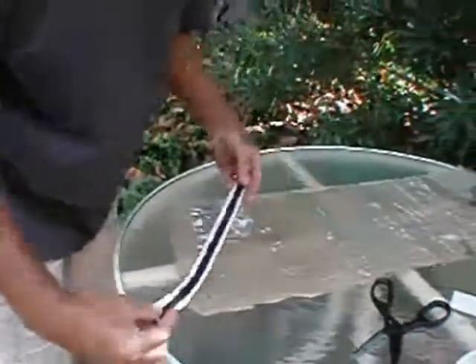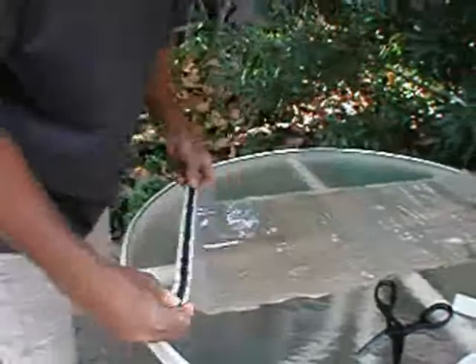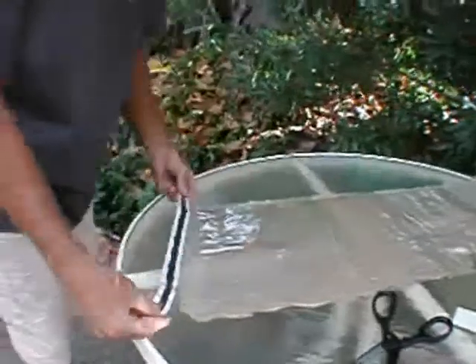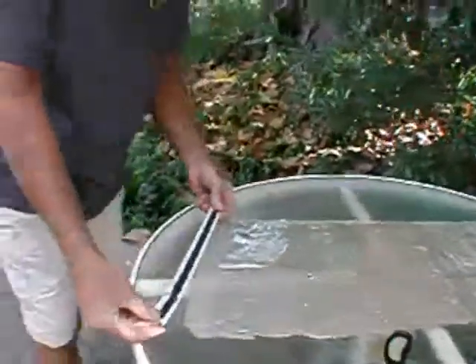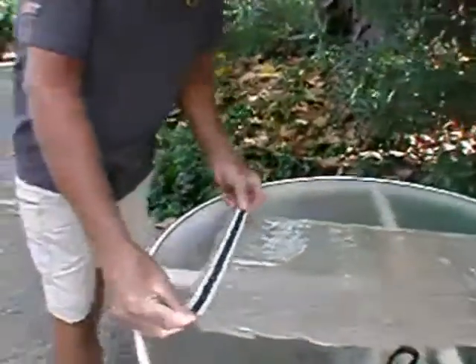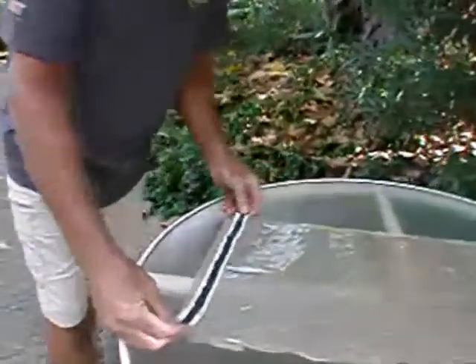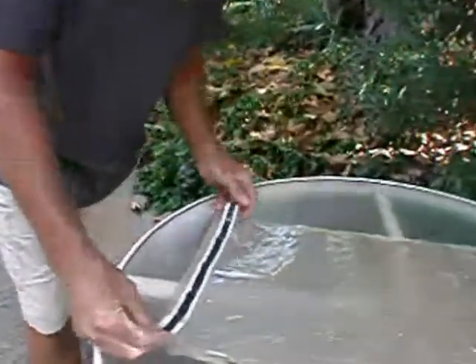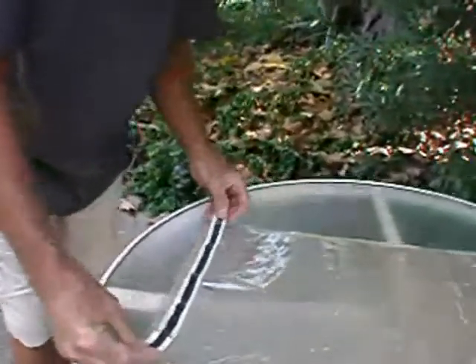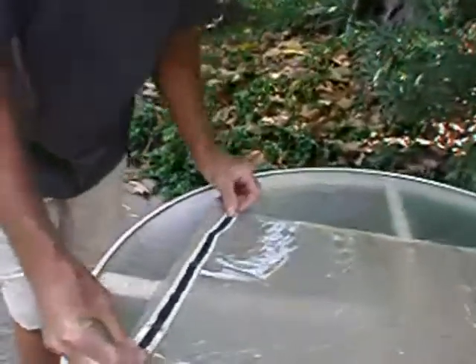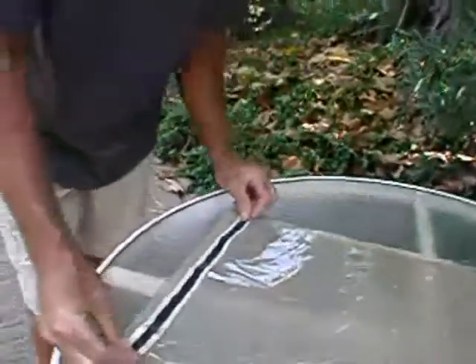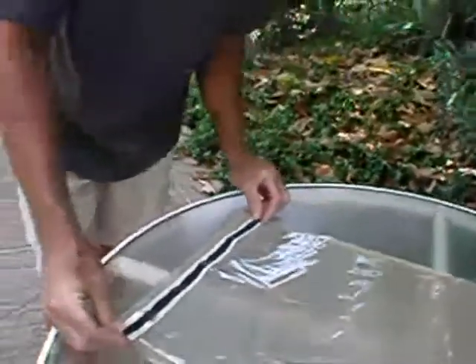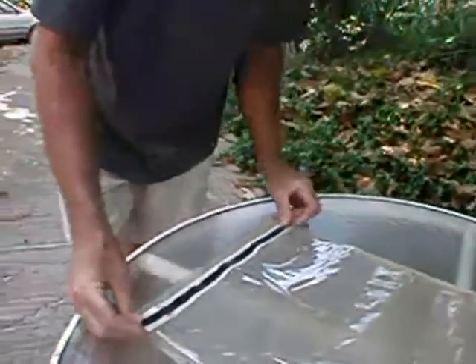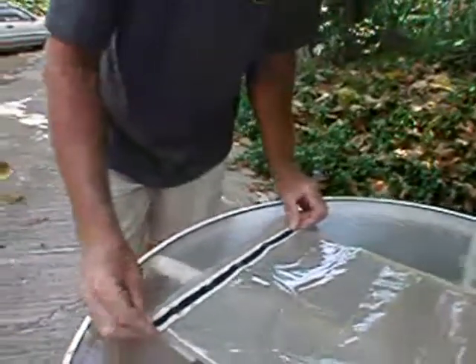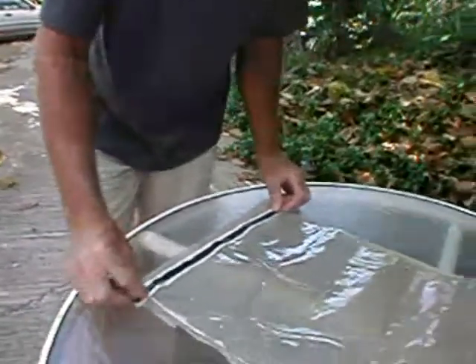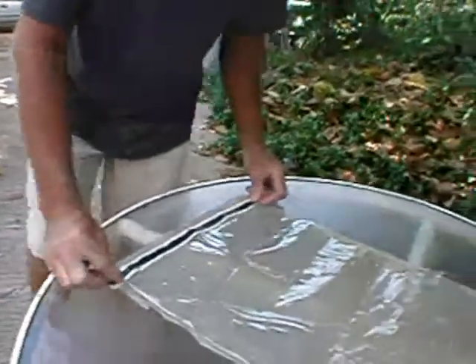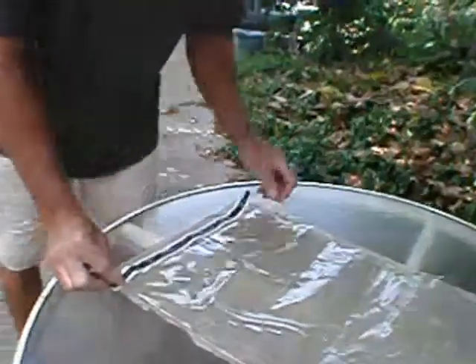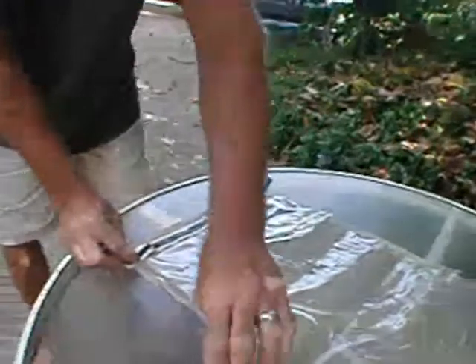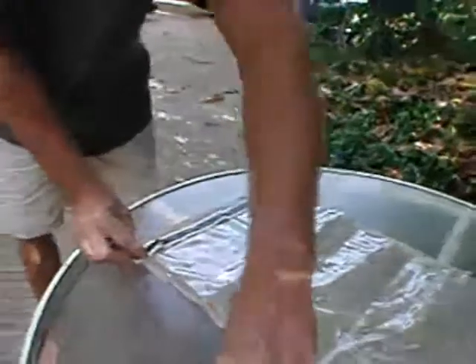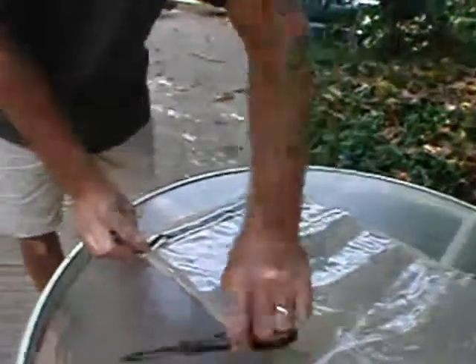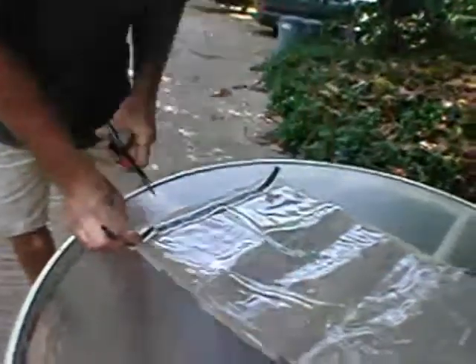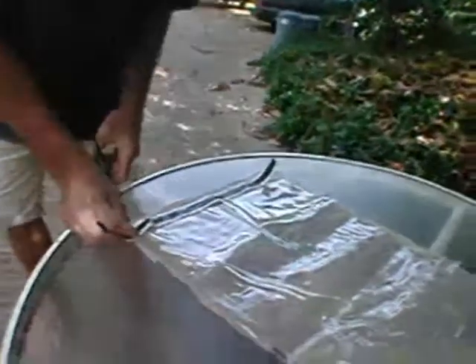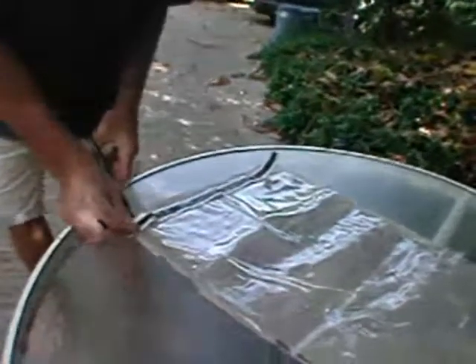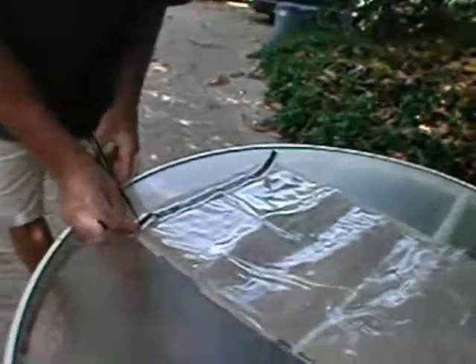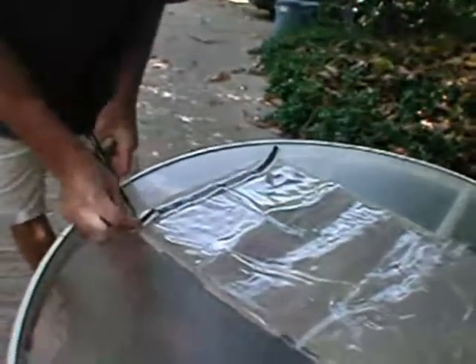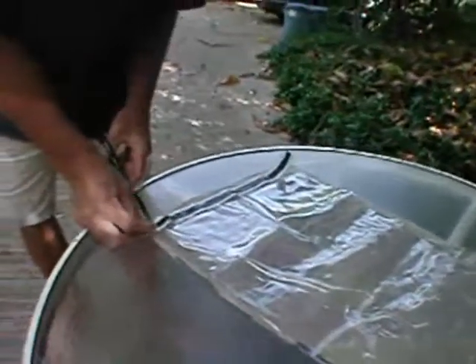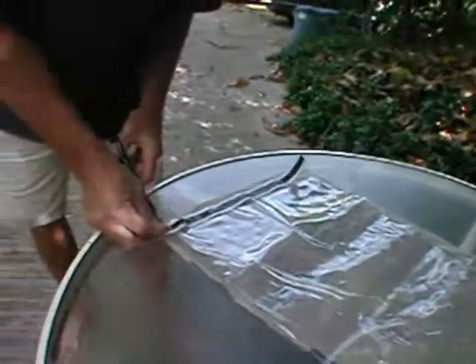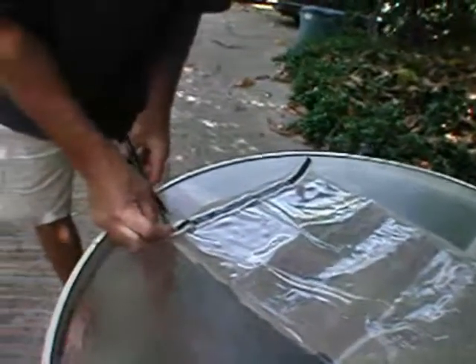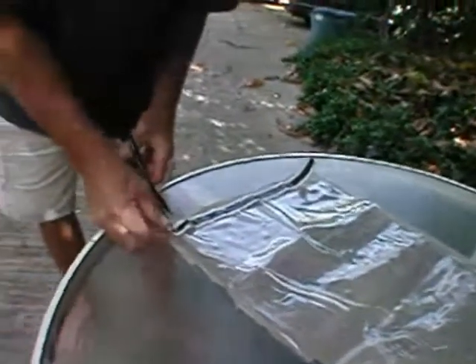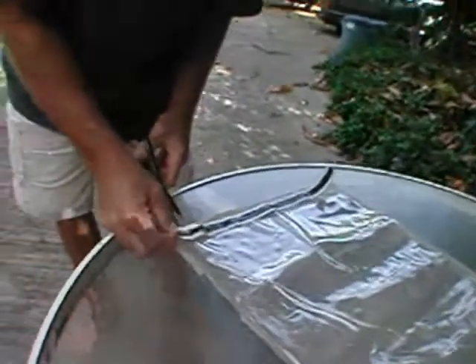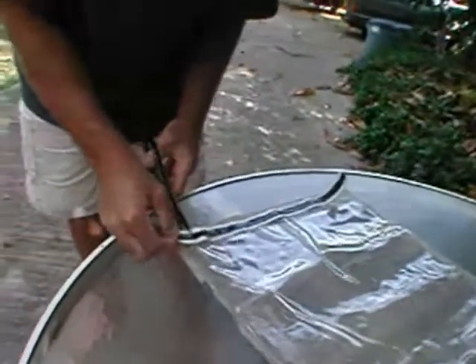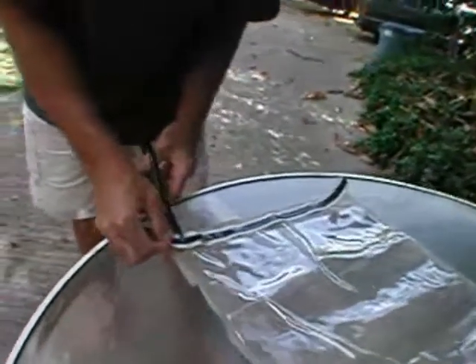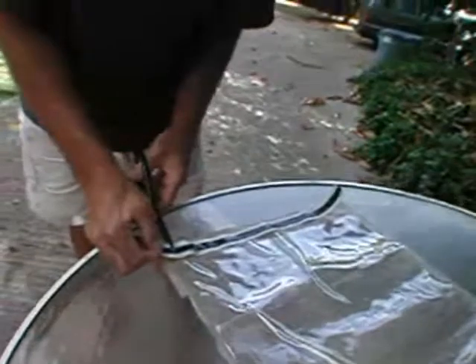Now you need to lay the strip of sealing tape on top of your vinyl bag. Using a pair of scissors, cut the sealant tape about a quarter of an inch shorter than the width of the bag.